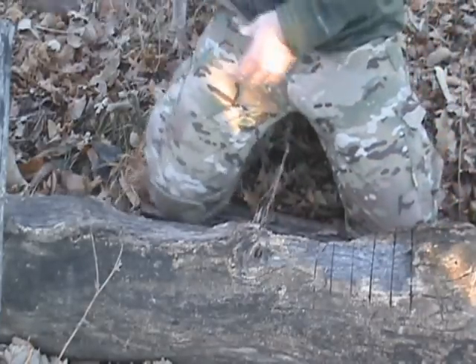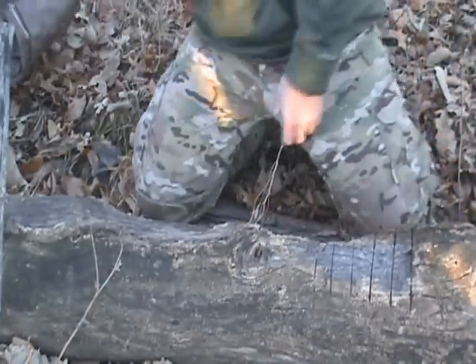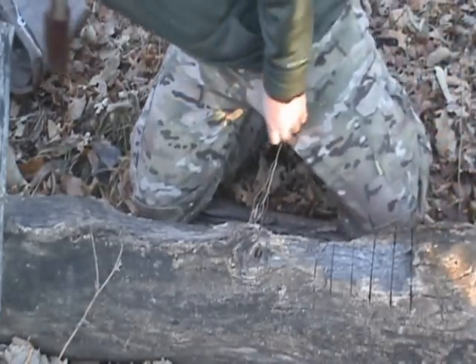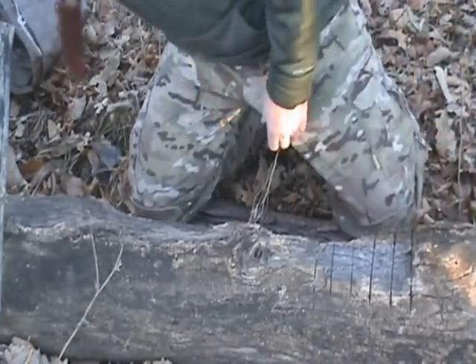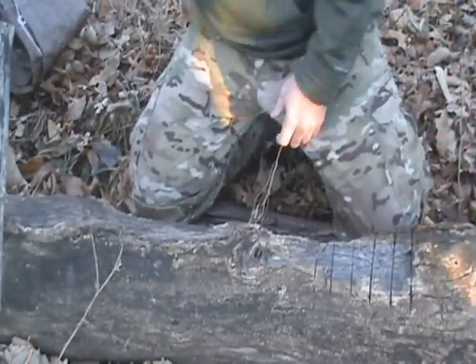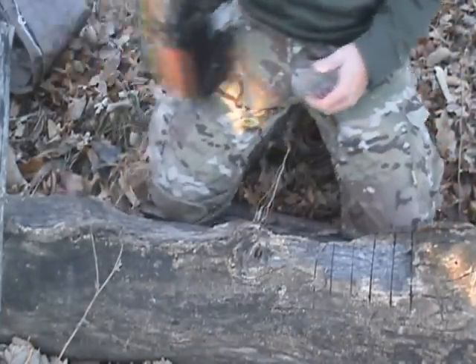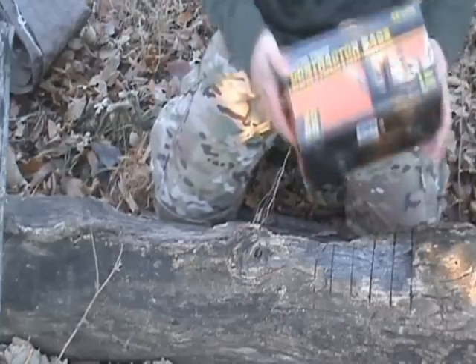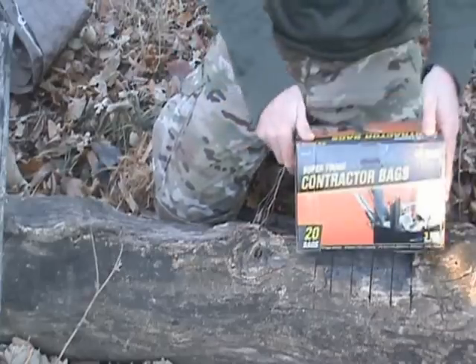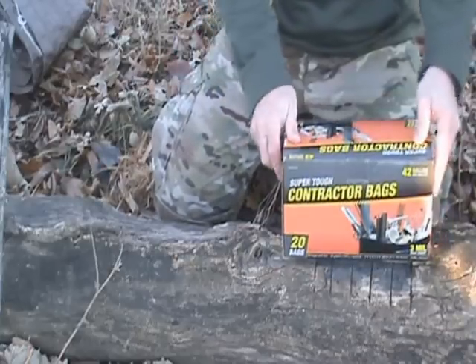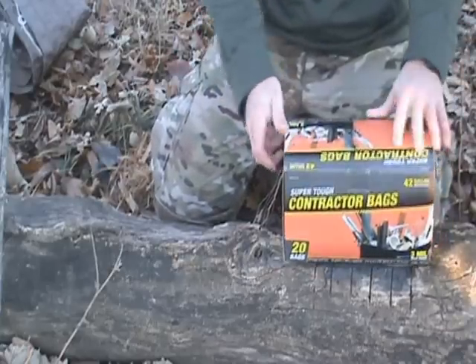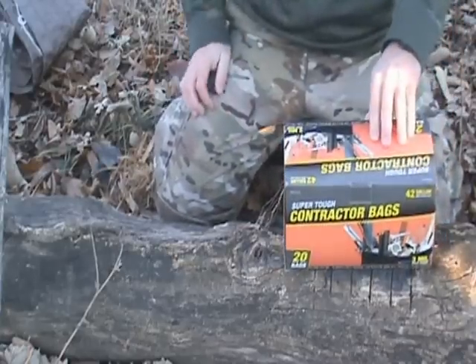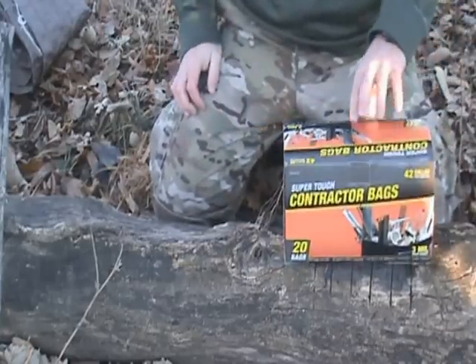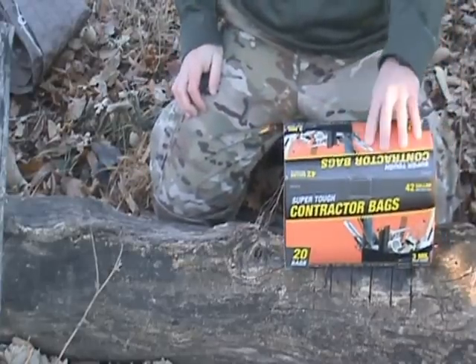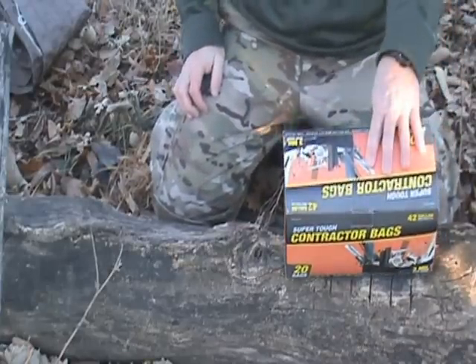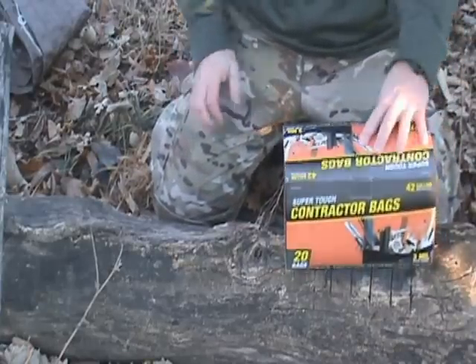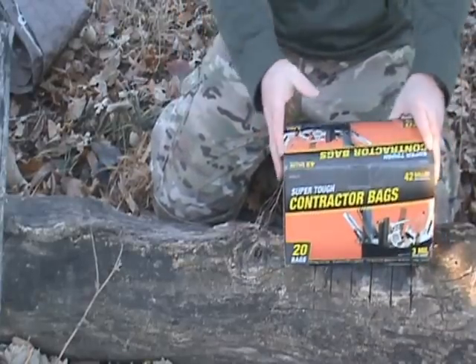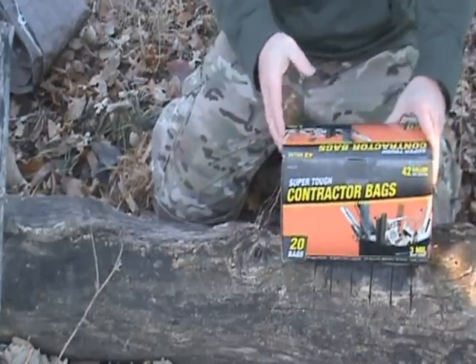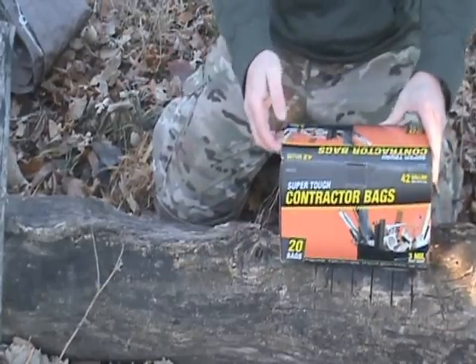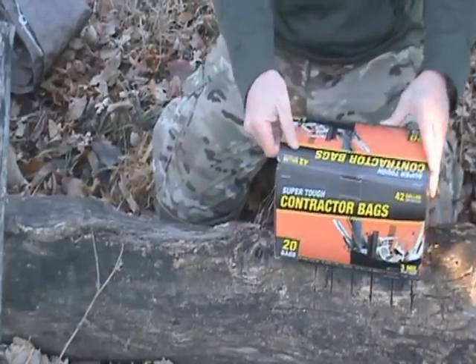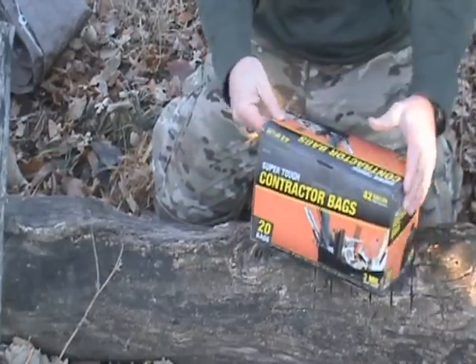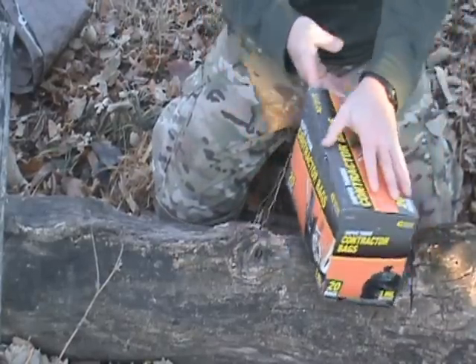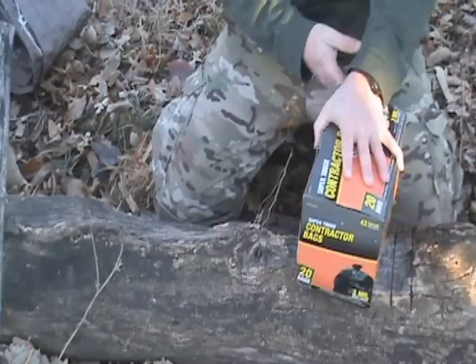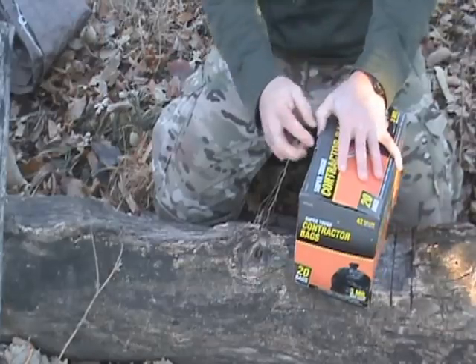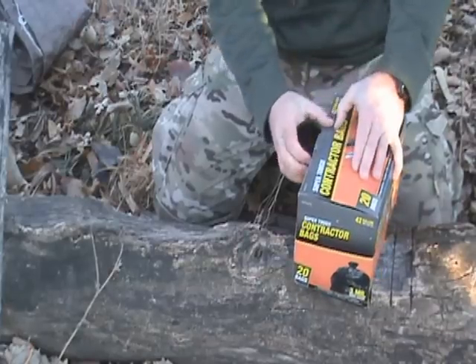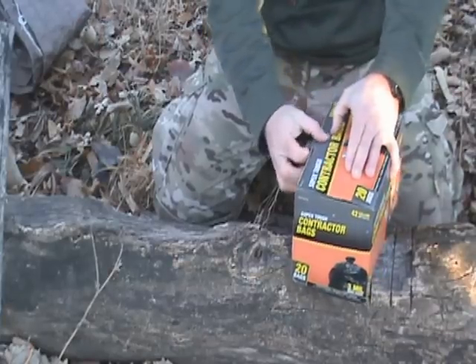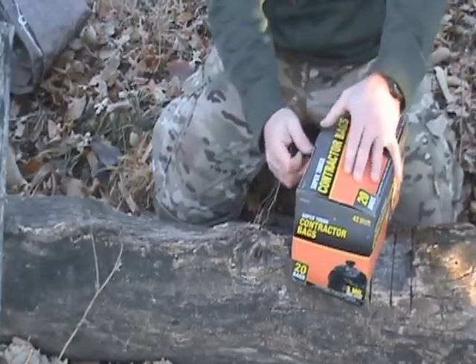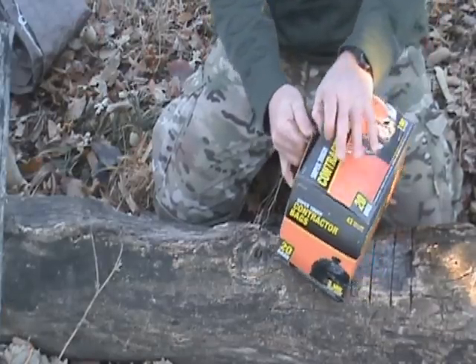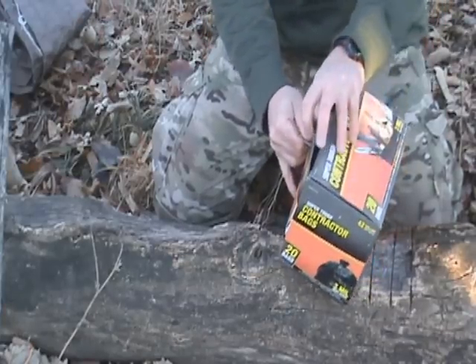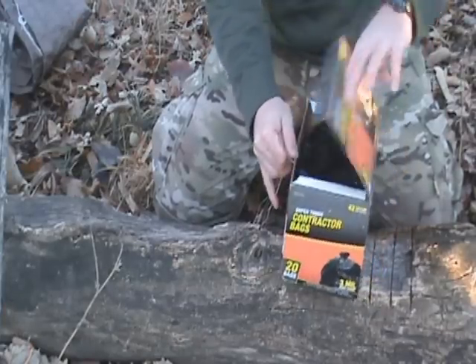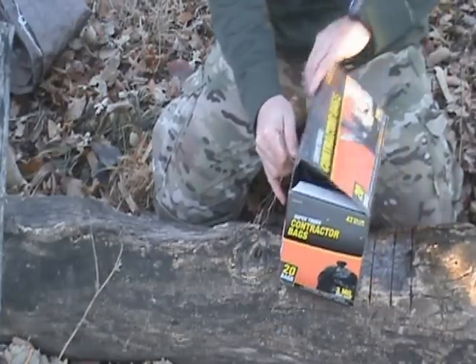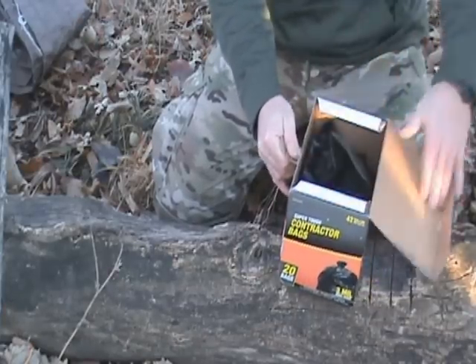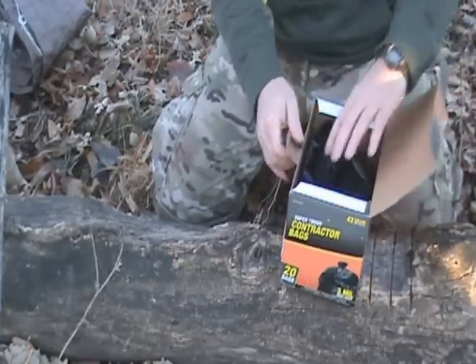Another option I think everybody should have in their kits is several contractor's bags. These are three mil heavyweight ones — you can get 20 bags for about six or seven bucks.